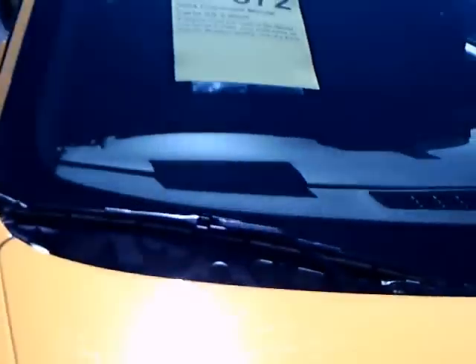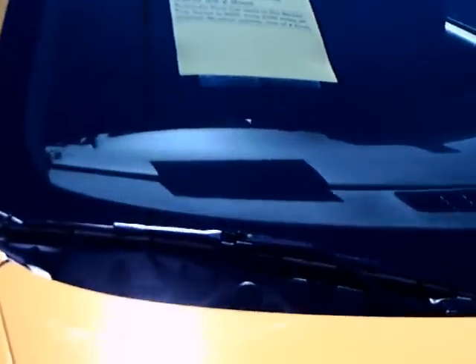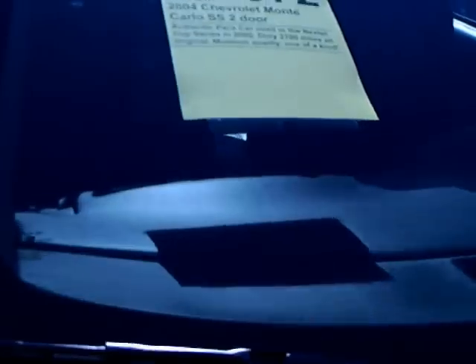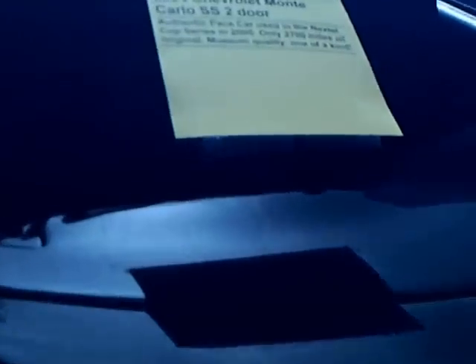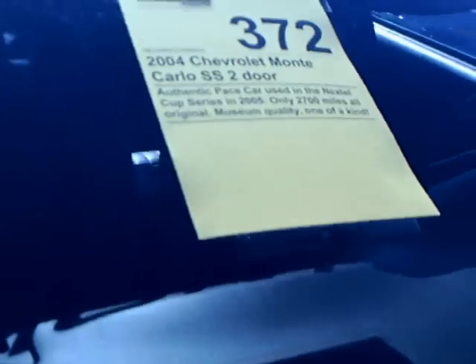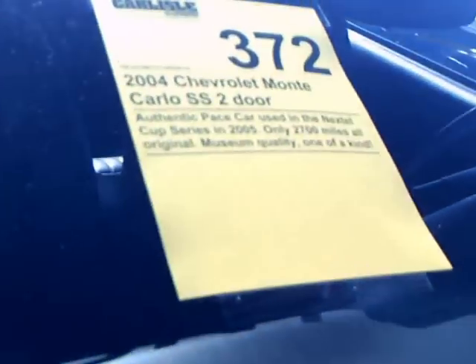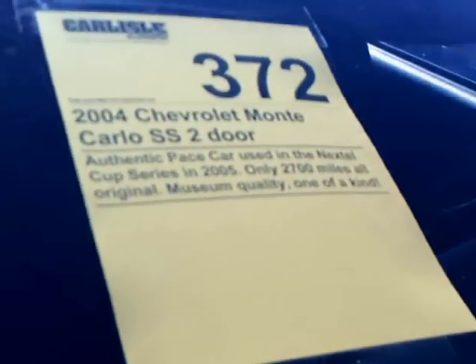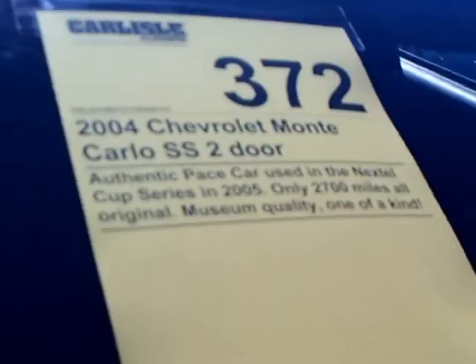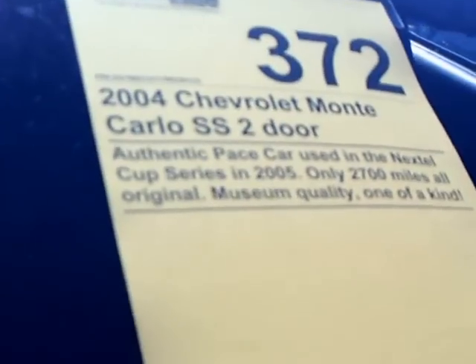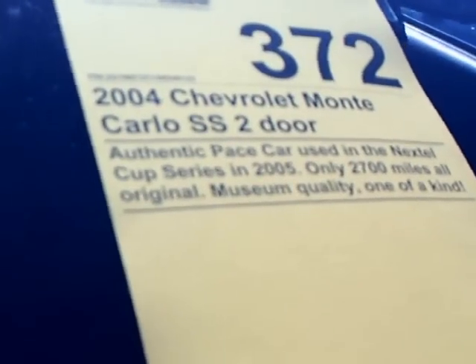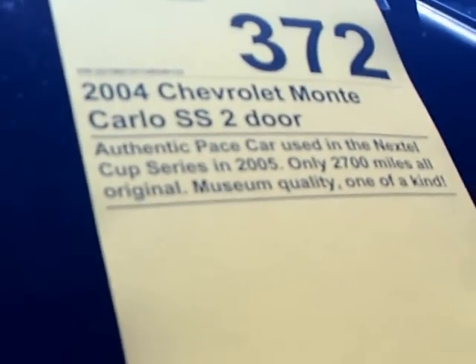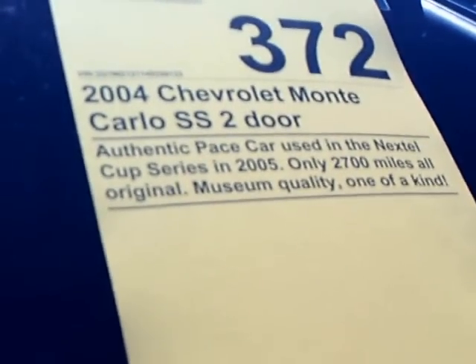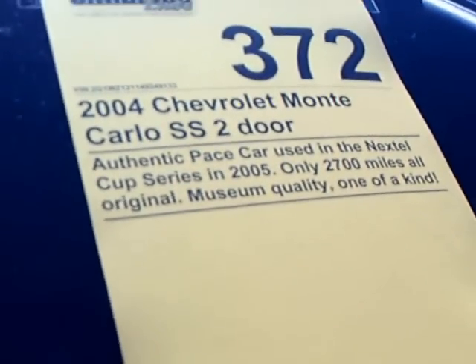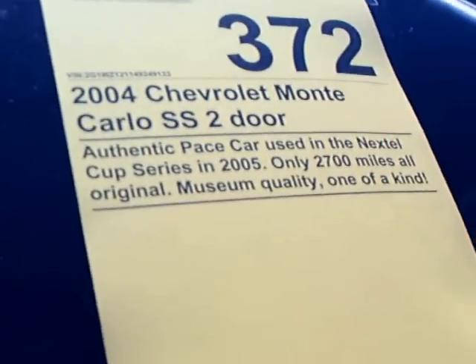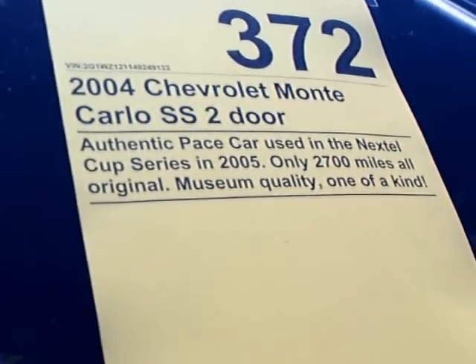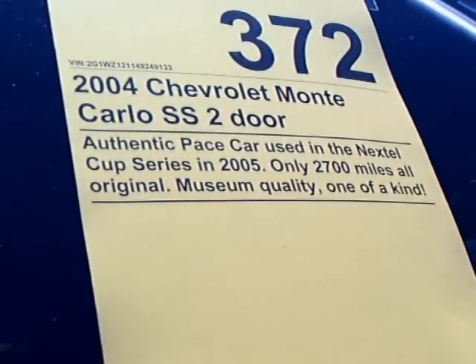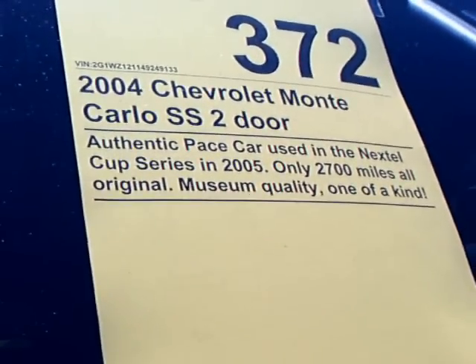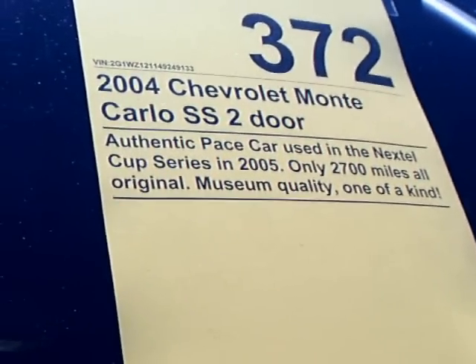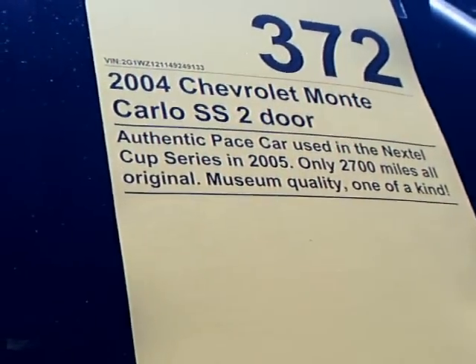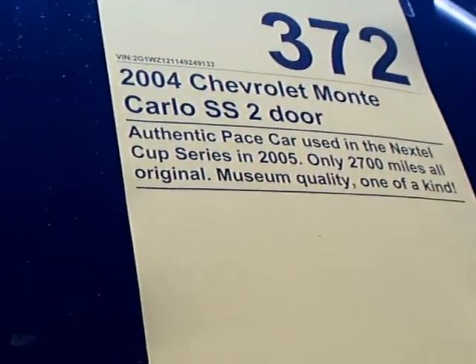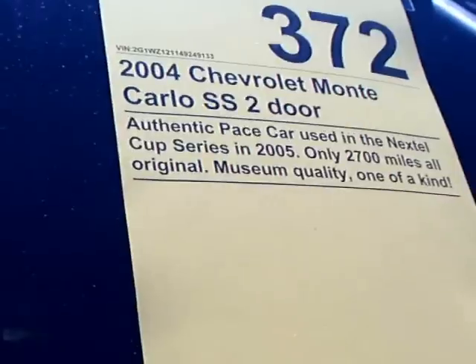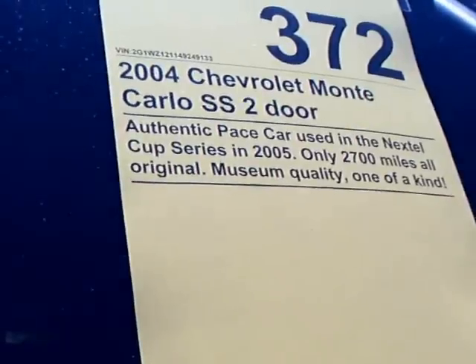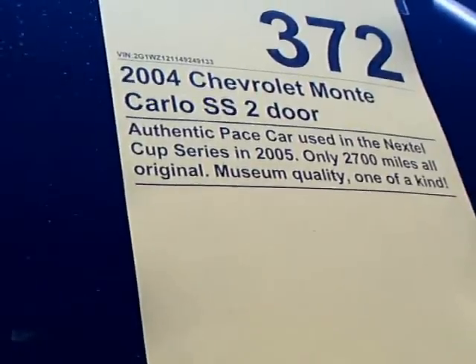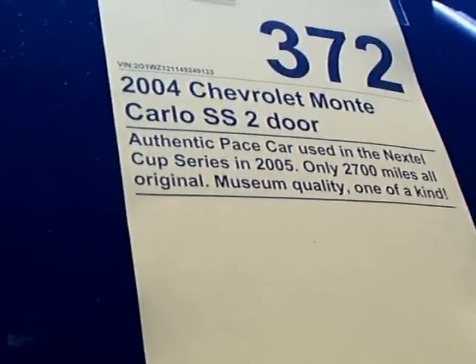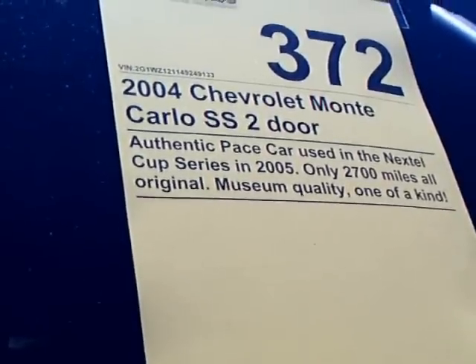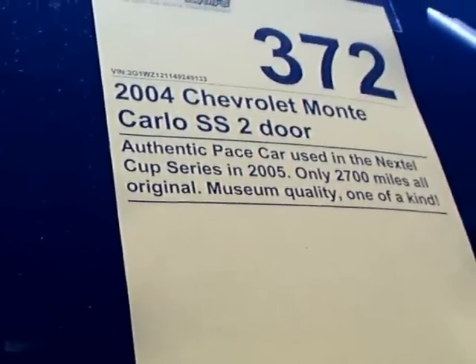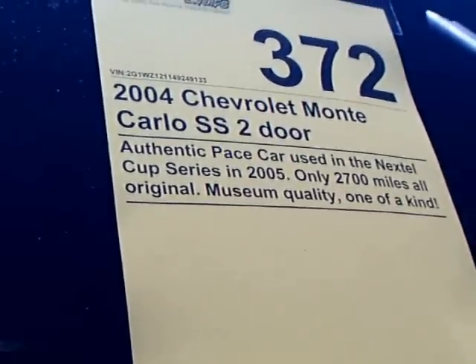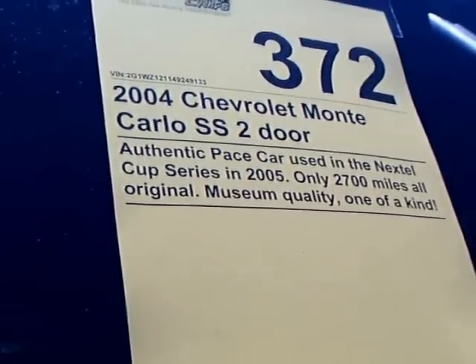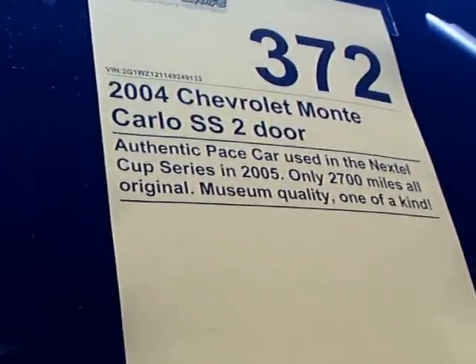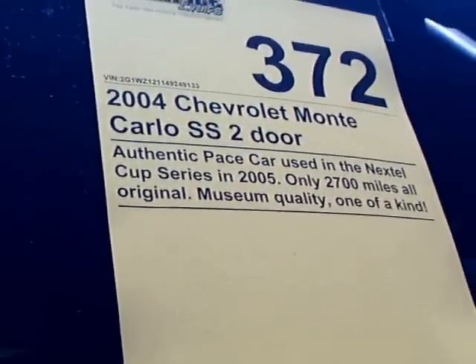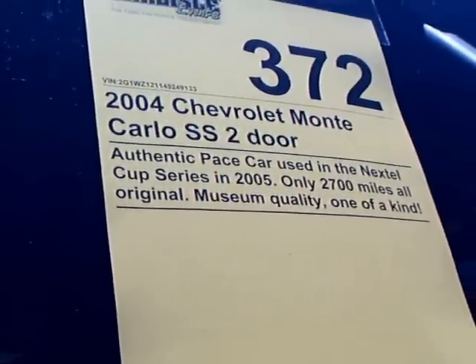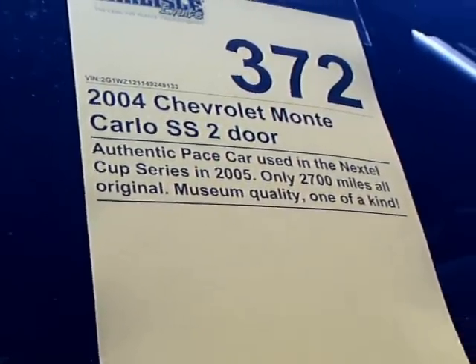It has a supercharged 3800 engine. According to the placard, it was used in the Nextel Cup Series in 2005. It has 2,700 miles on it and it's an auction car.